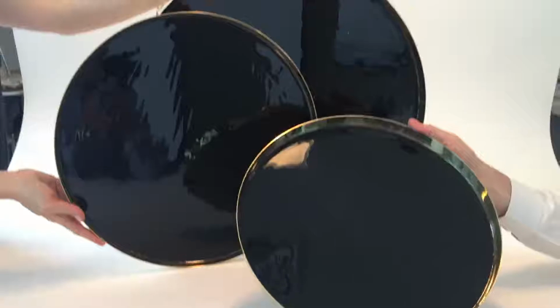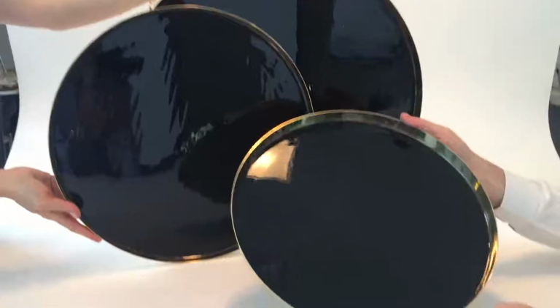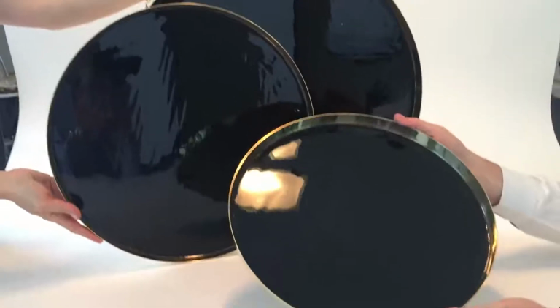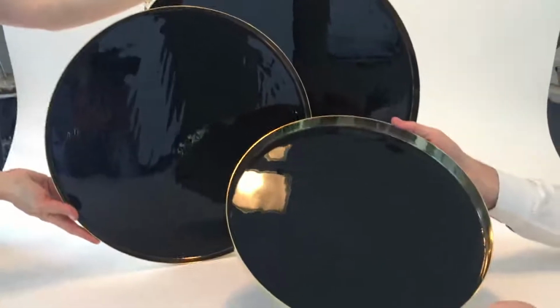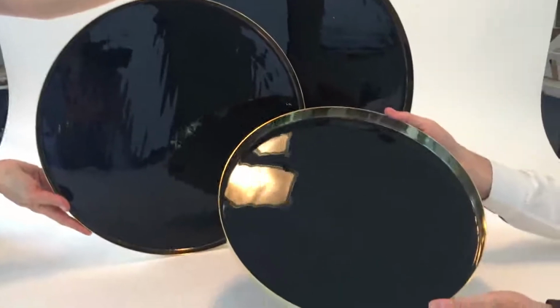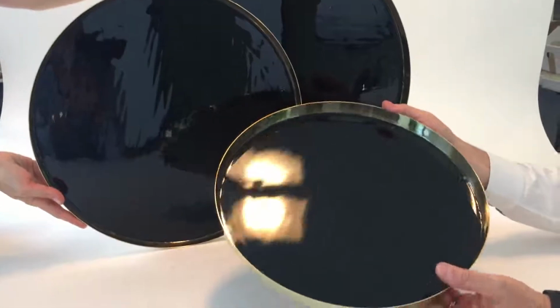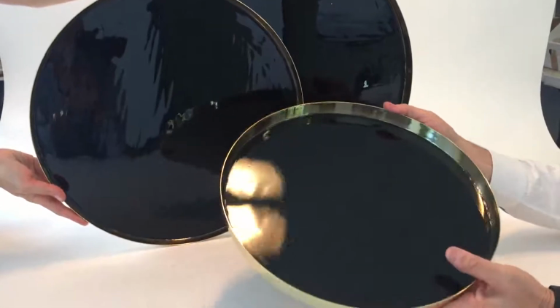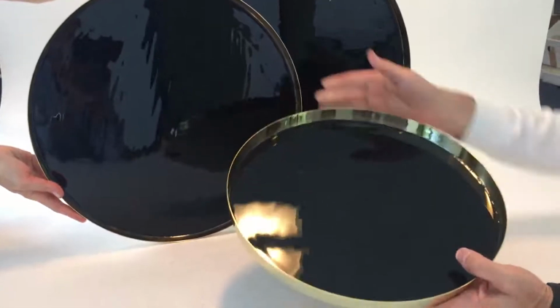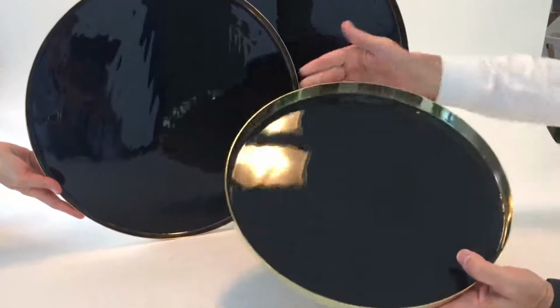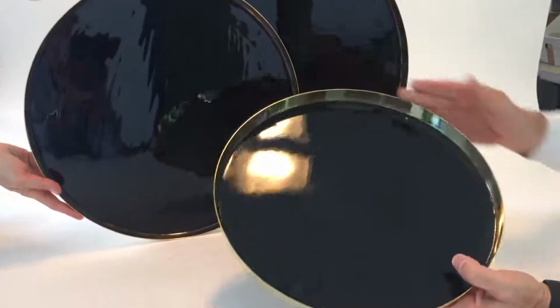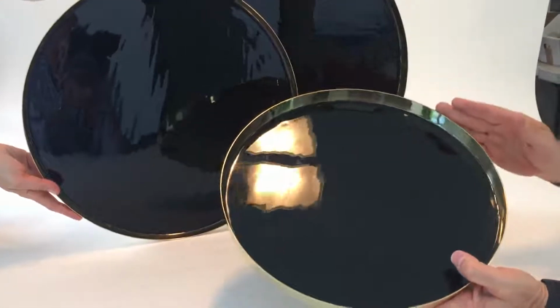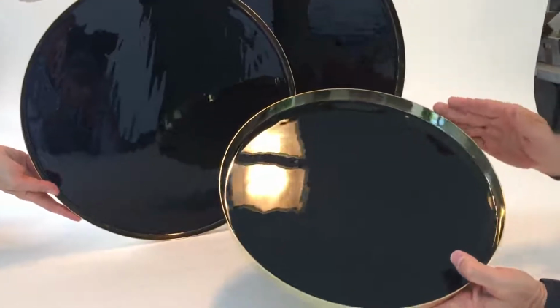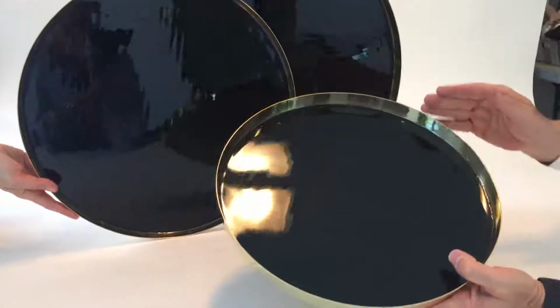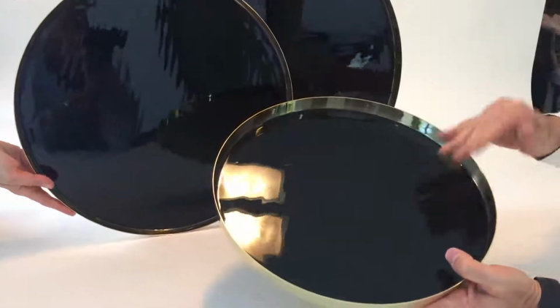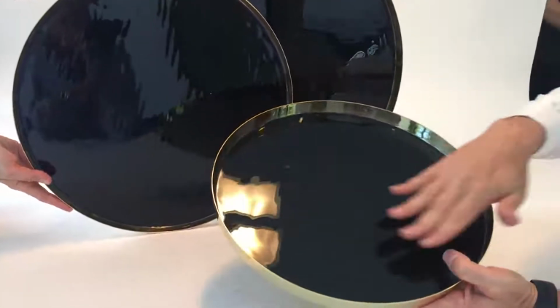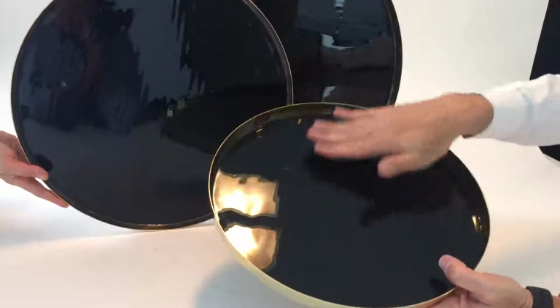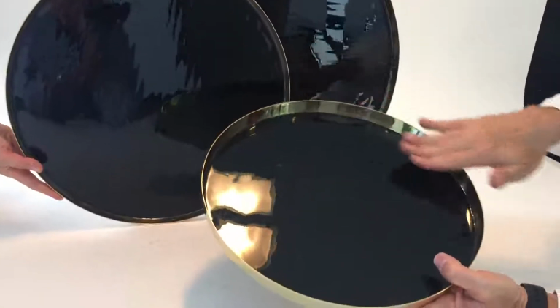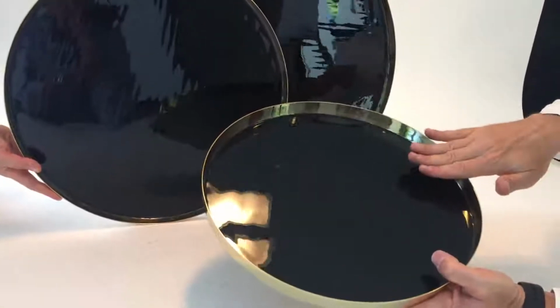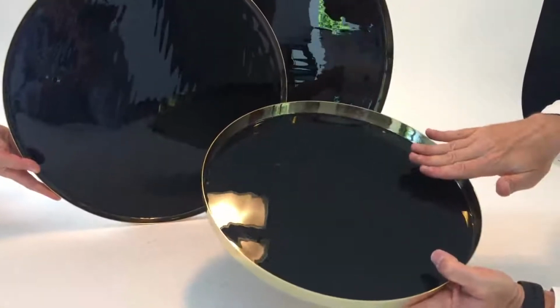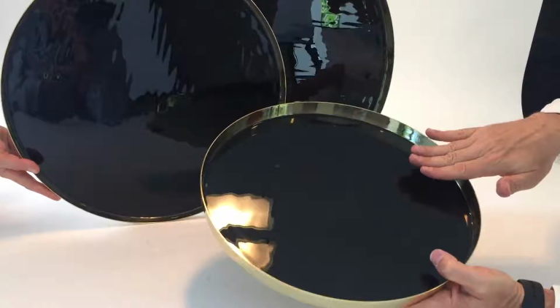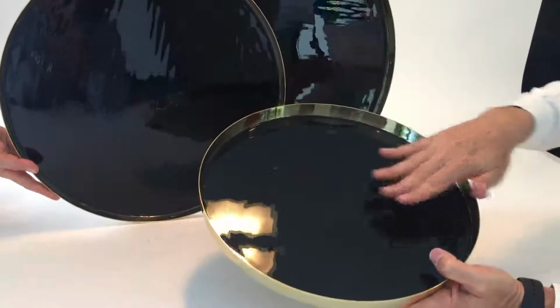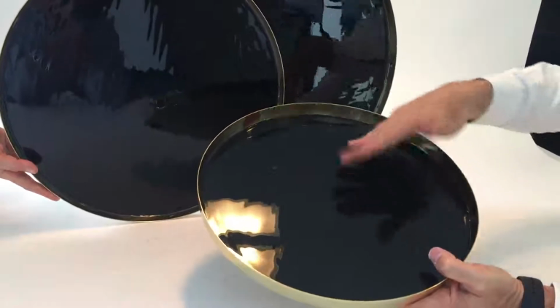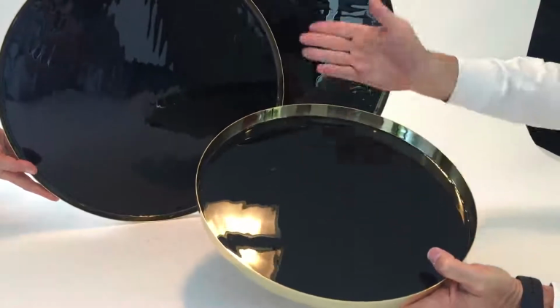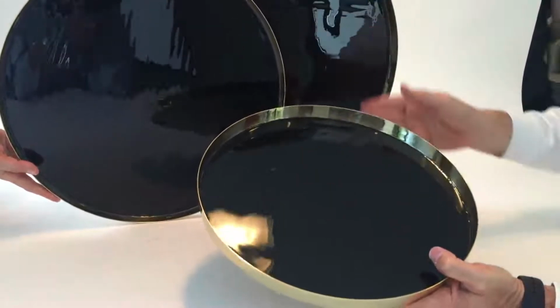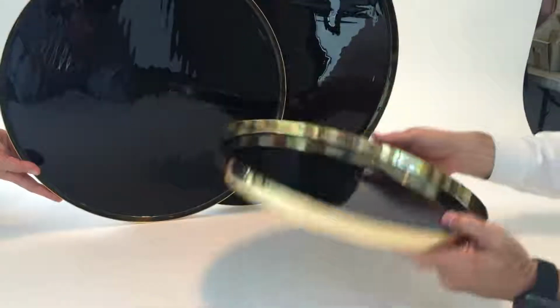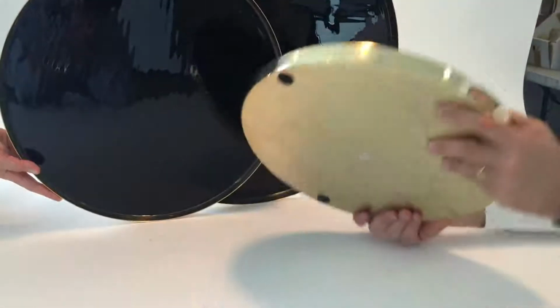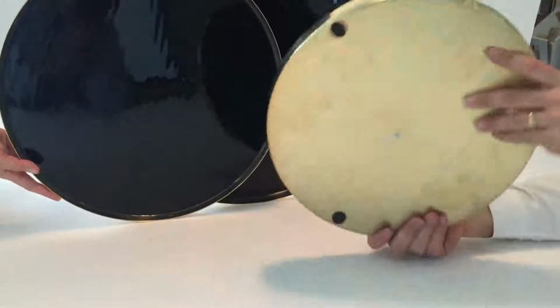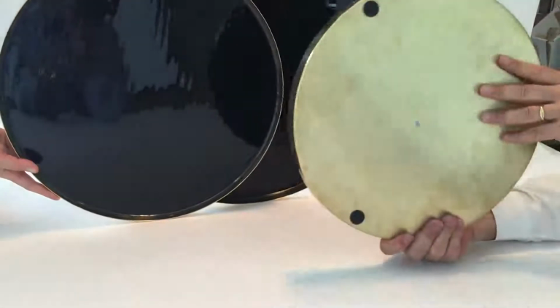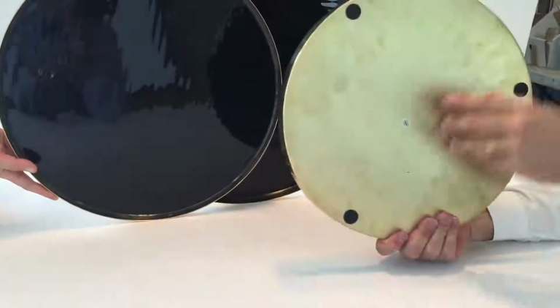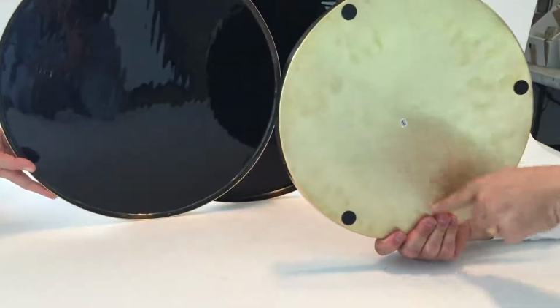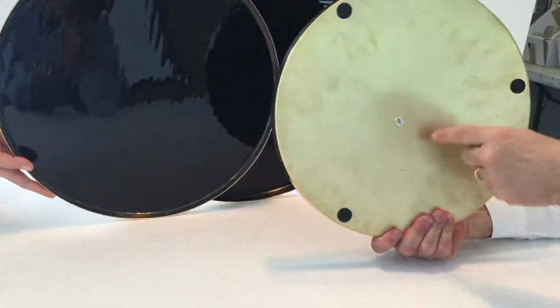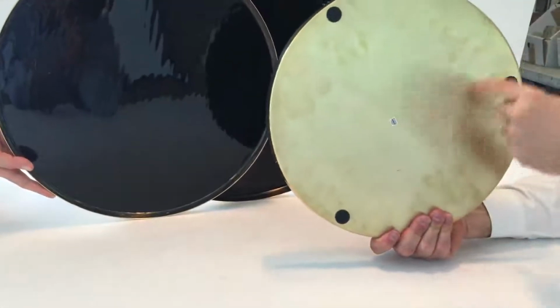These Perfect Circles Trays are all made out of solid brass with an epoxy inside, so you see this beautiful black inside. The backs are very simple.